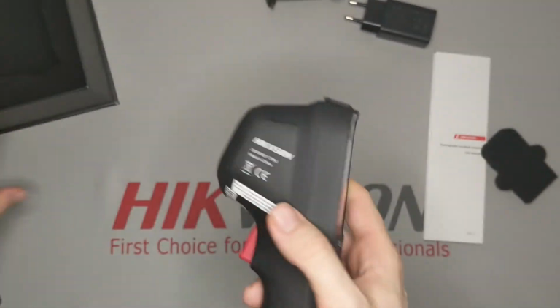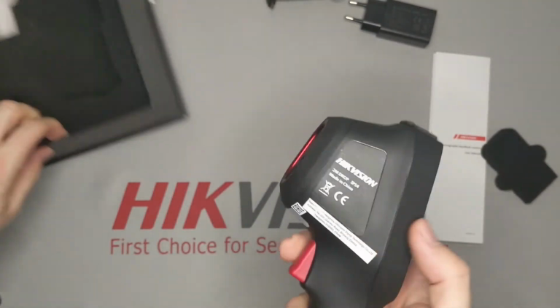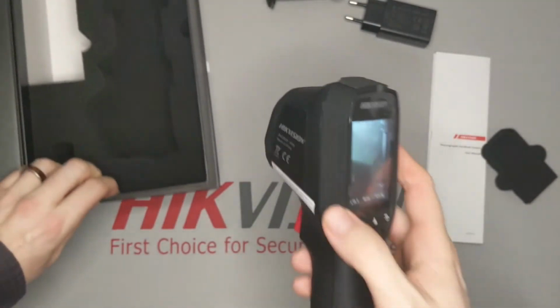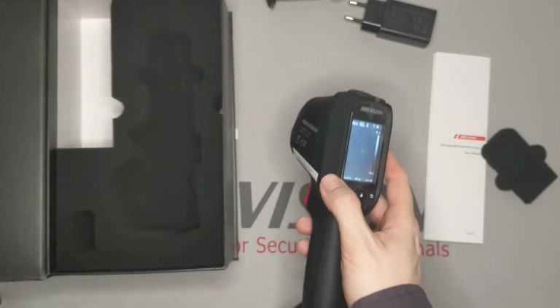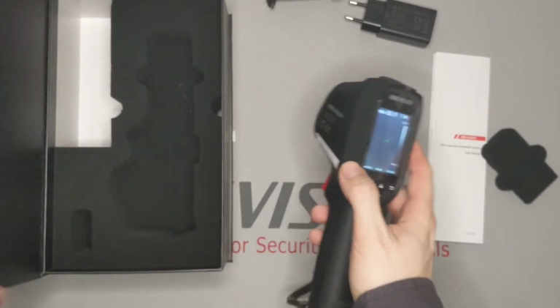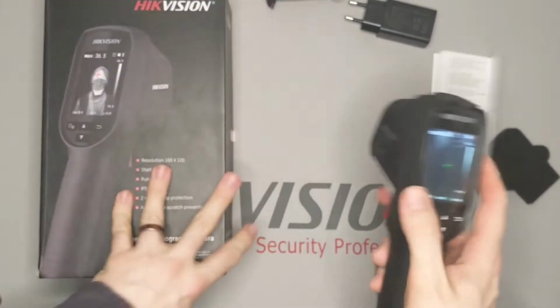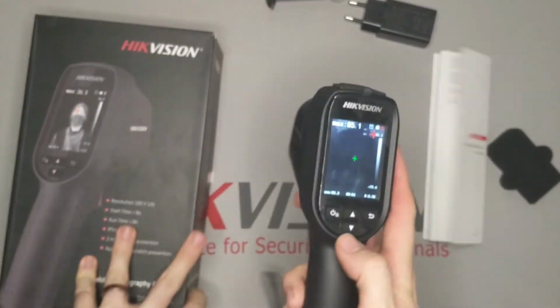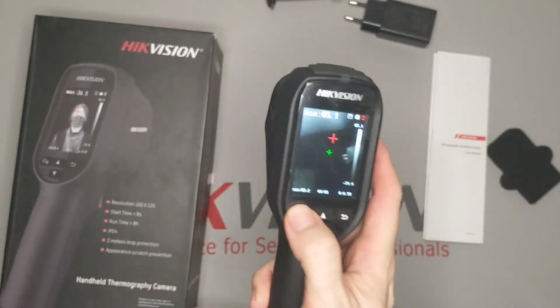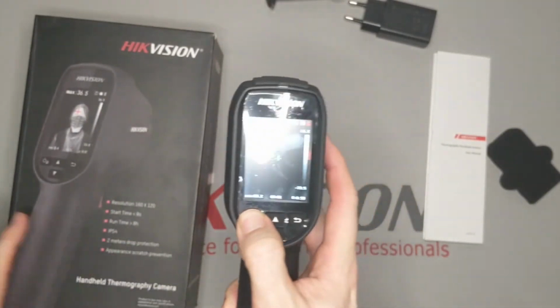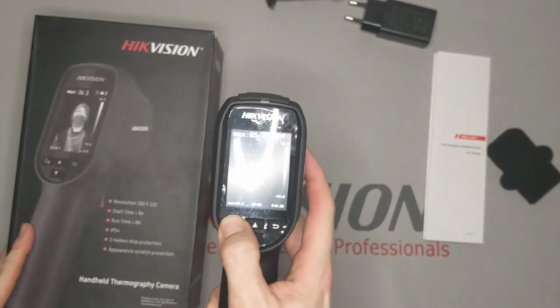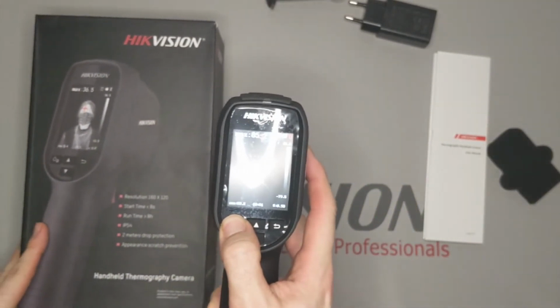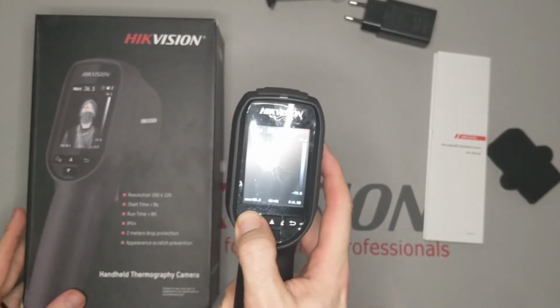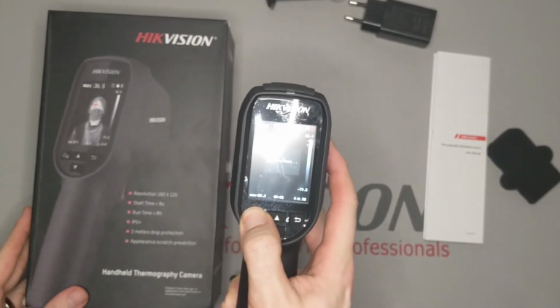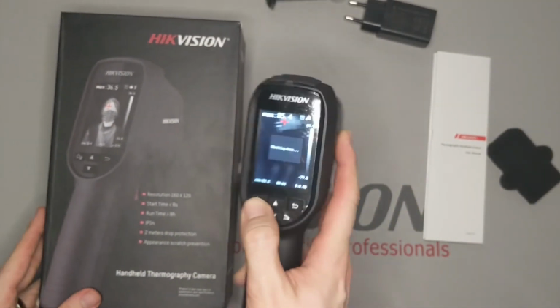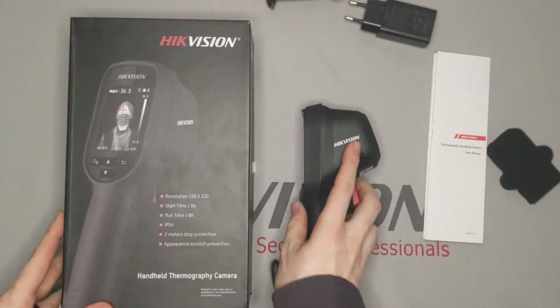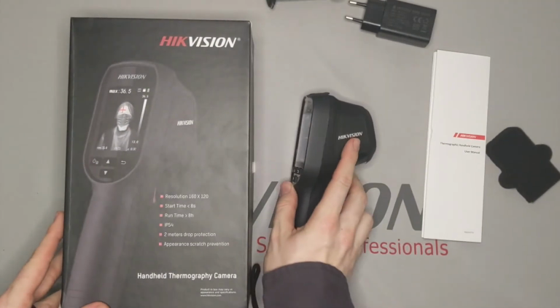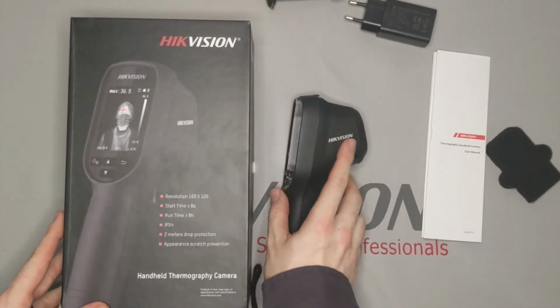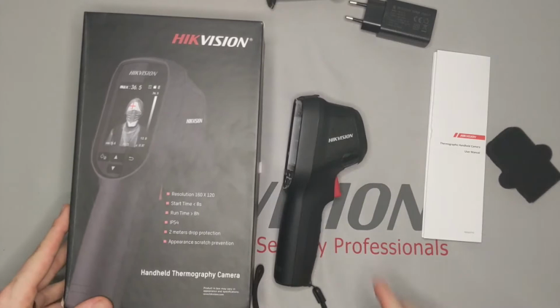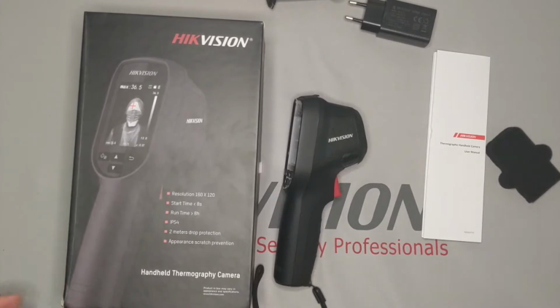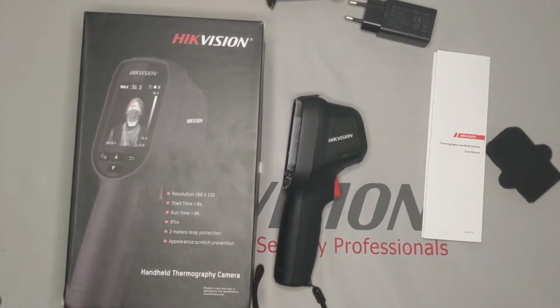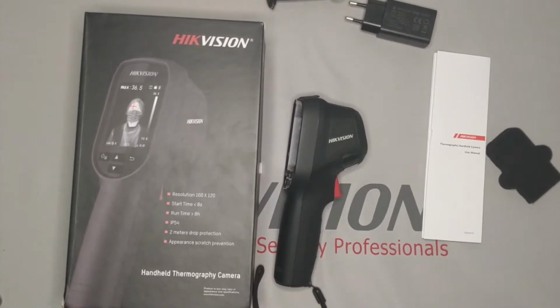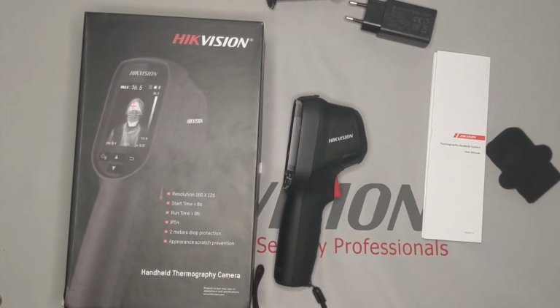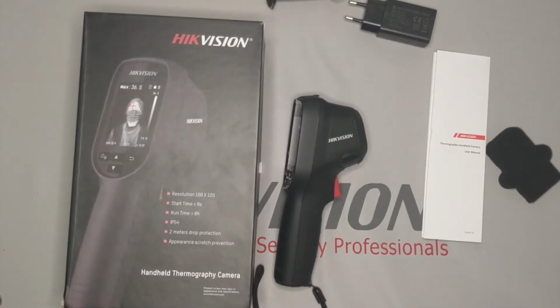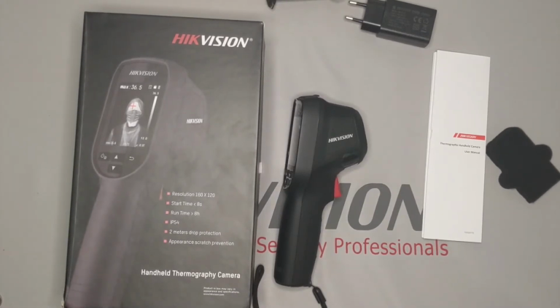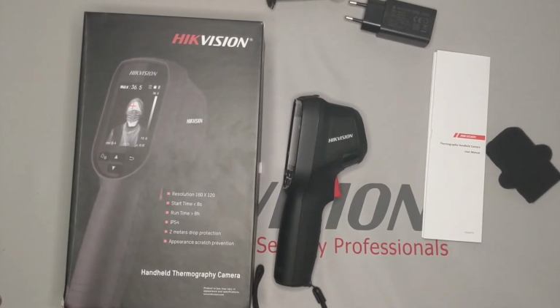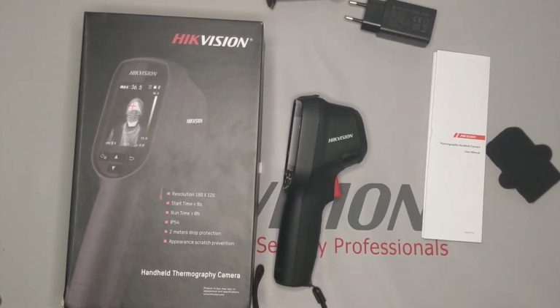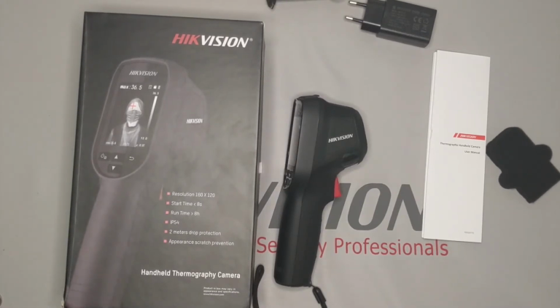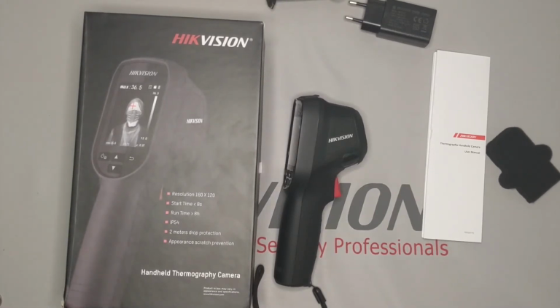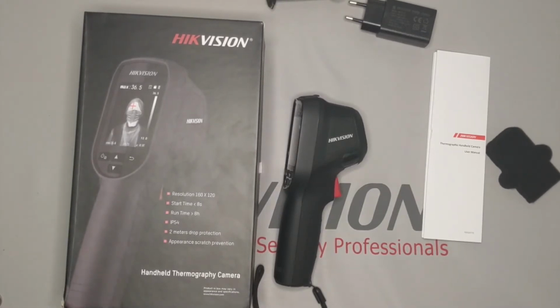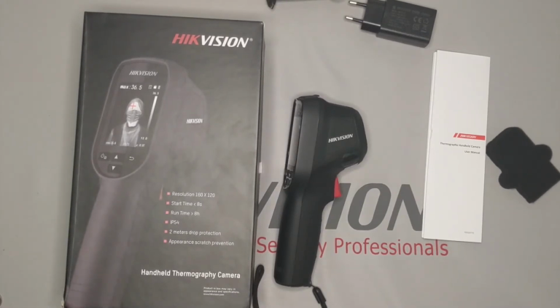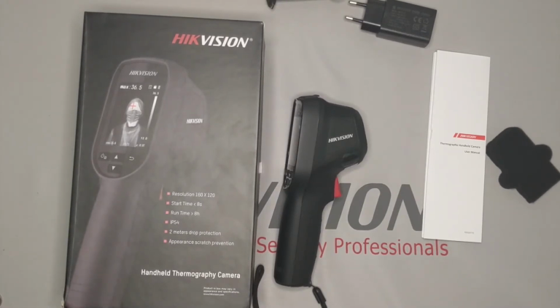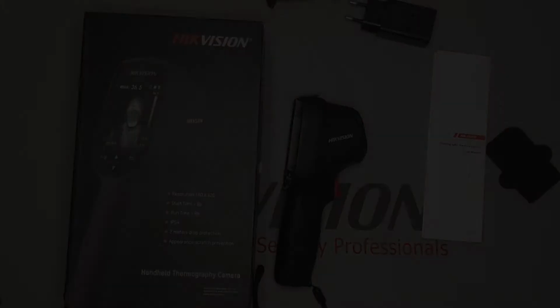This device provides an economical solution for preliminary temperature screening for office buildings, factories, and other public places. Please reach out to your local team or distributor if you have any additional questions. Thank you.